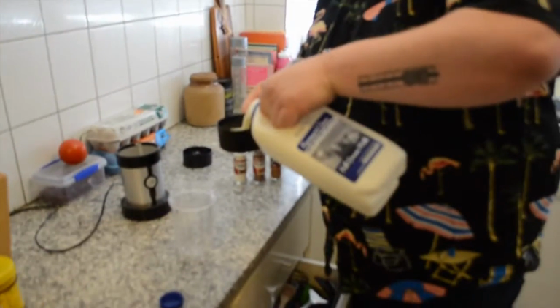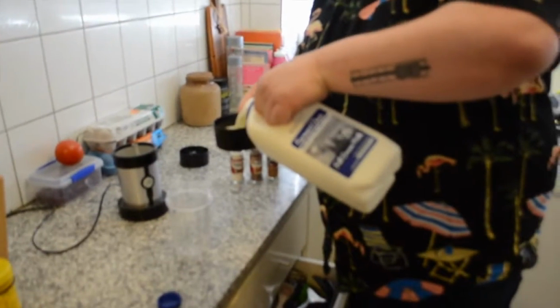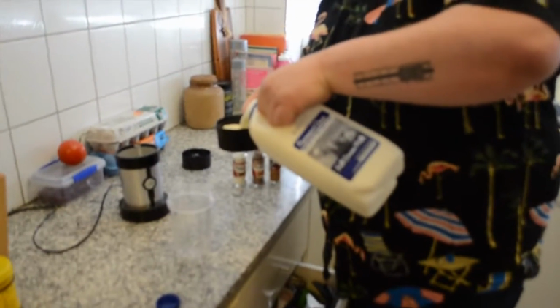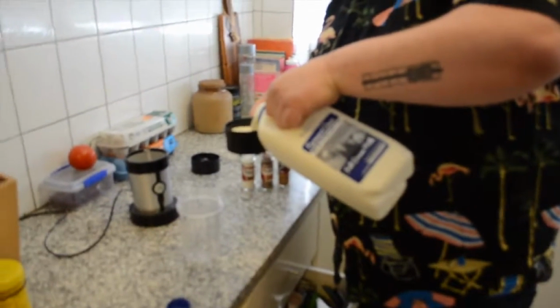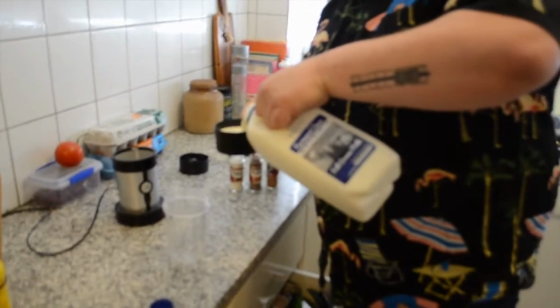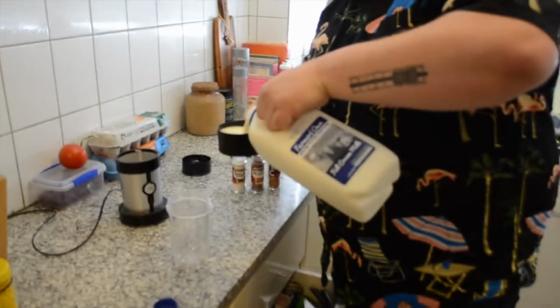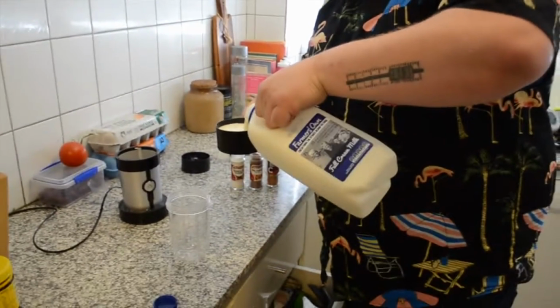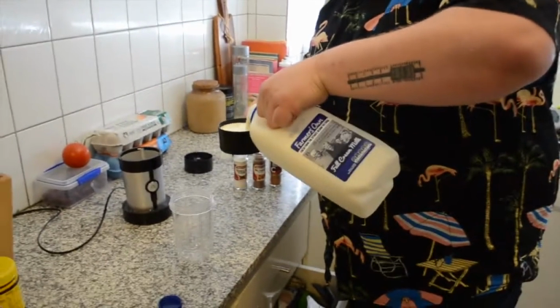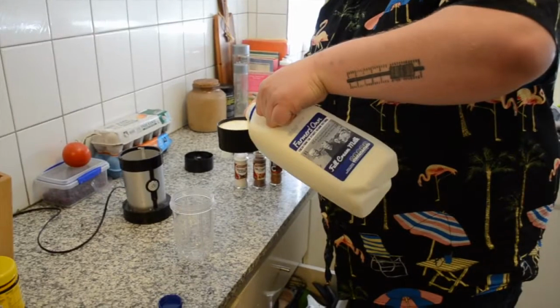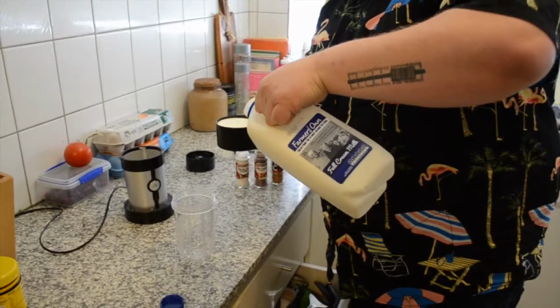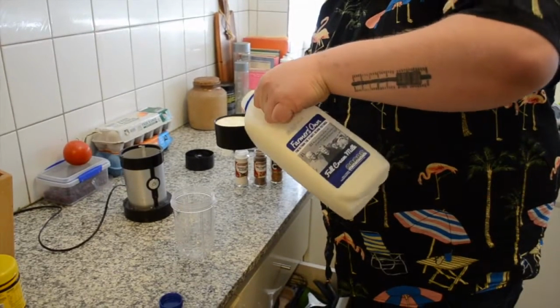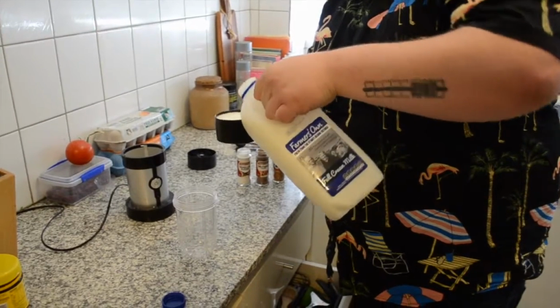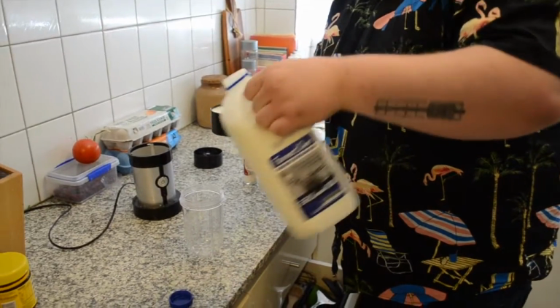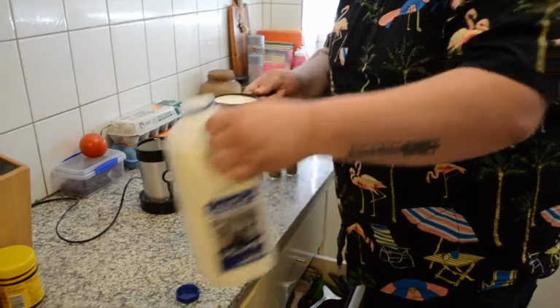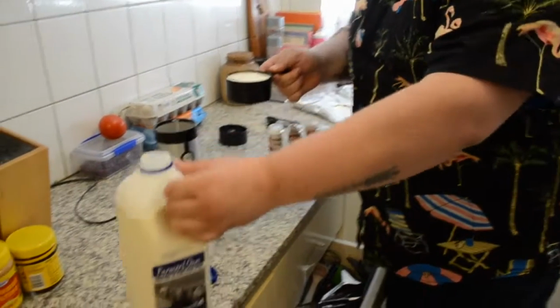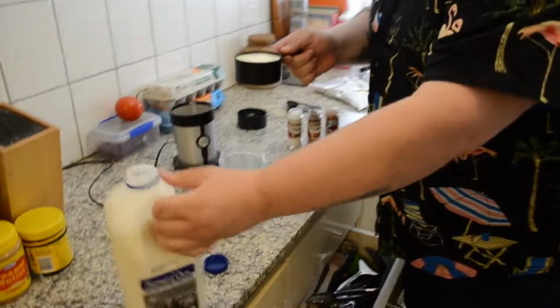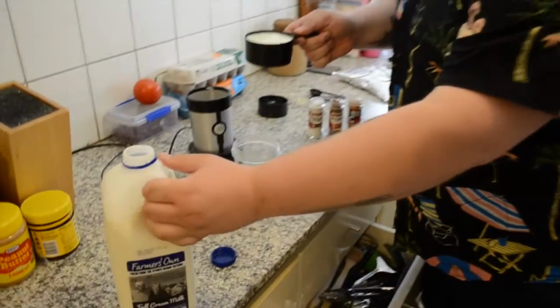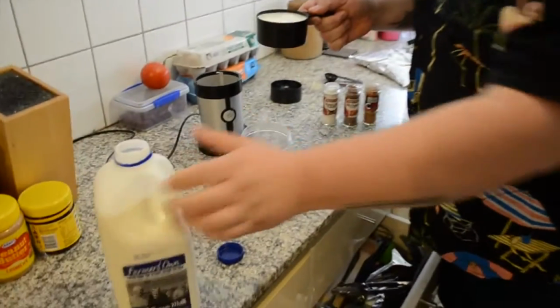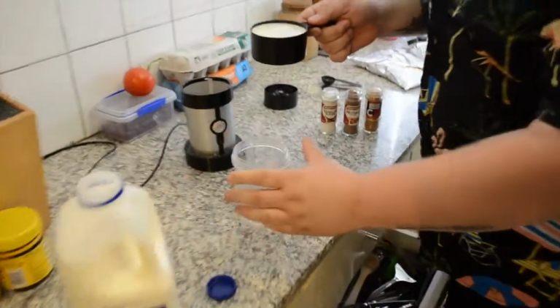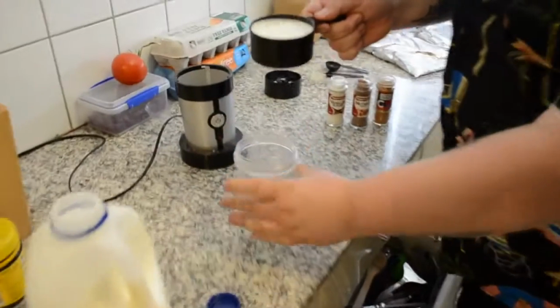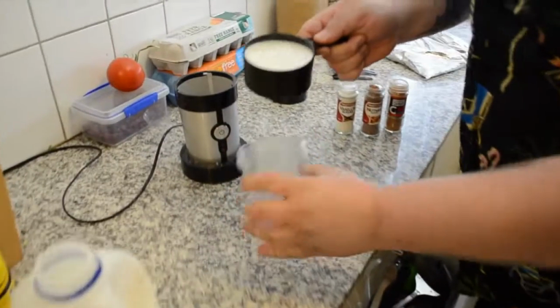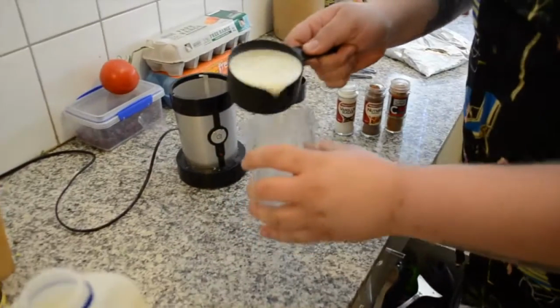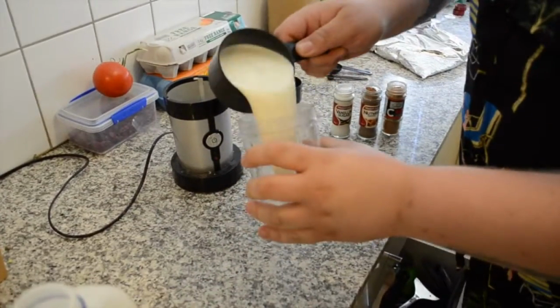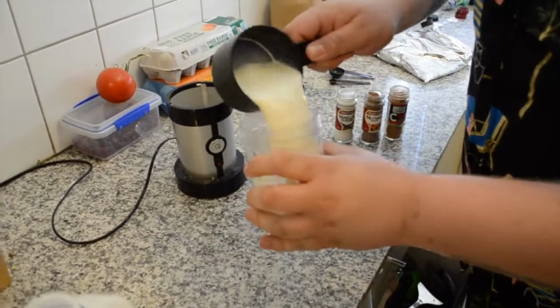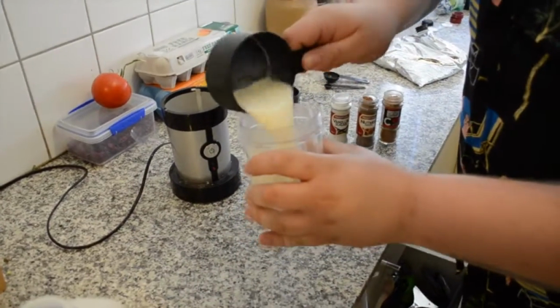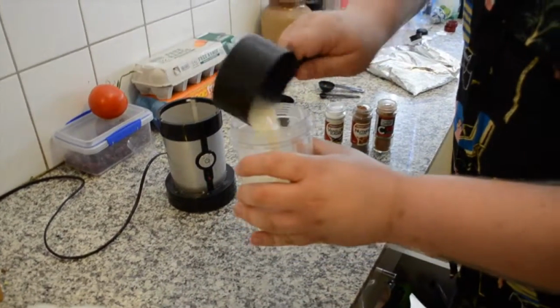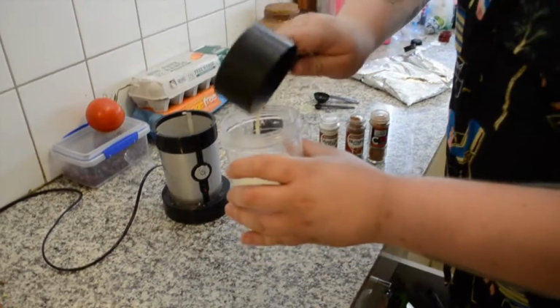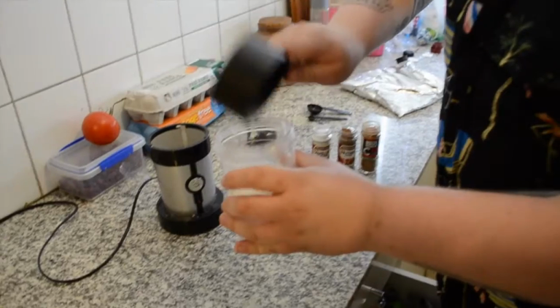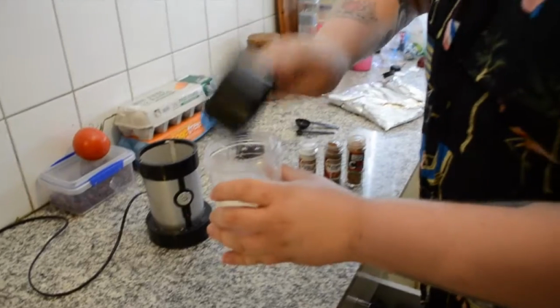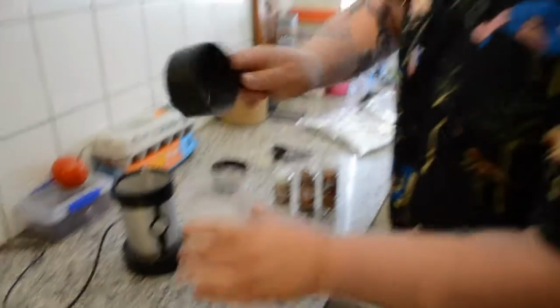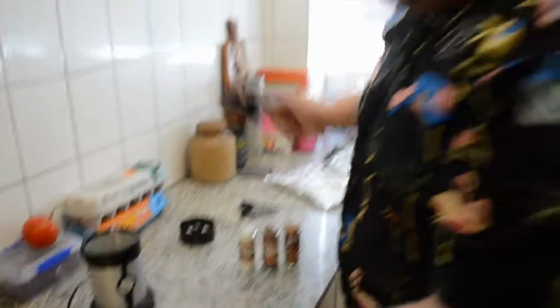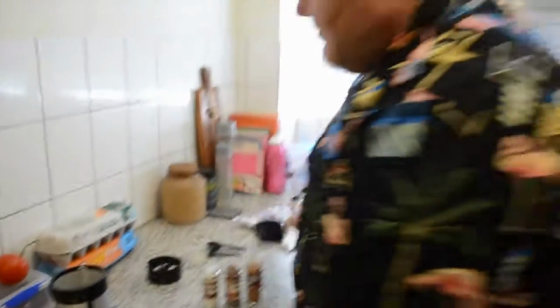Now we start with — not a cup of water, a cup of milk. Water would be disgusting.